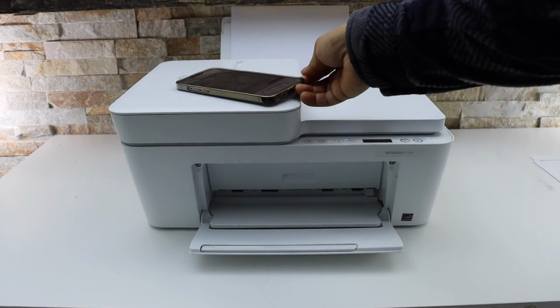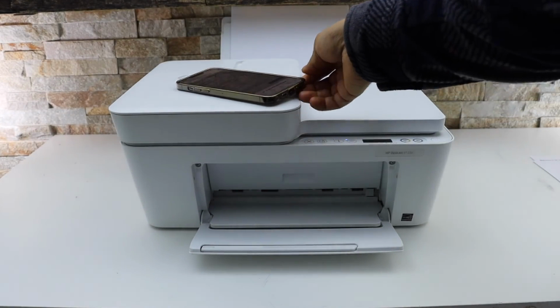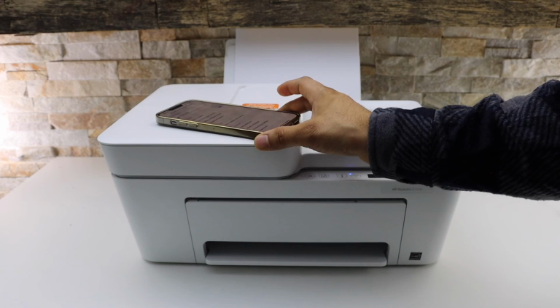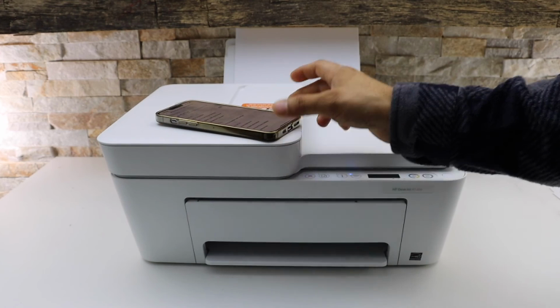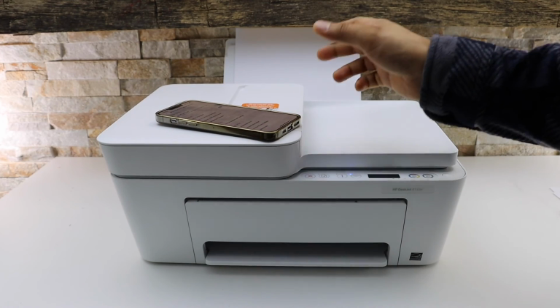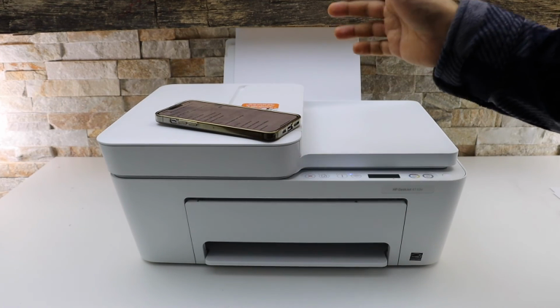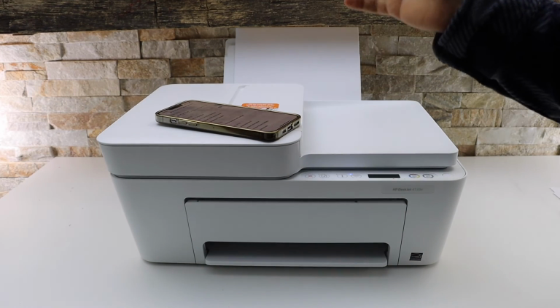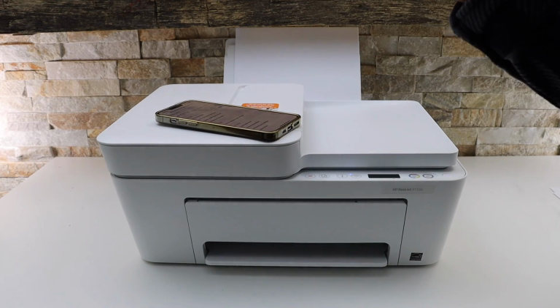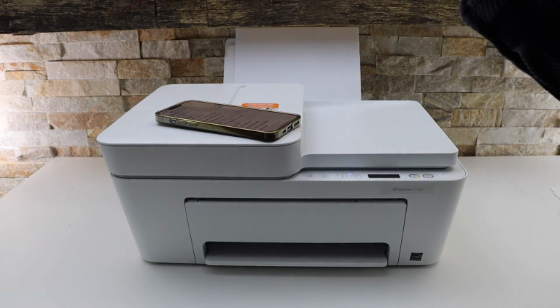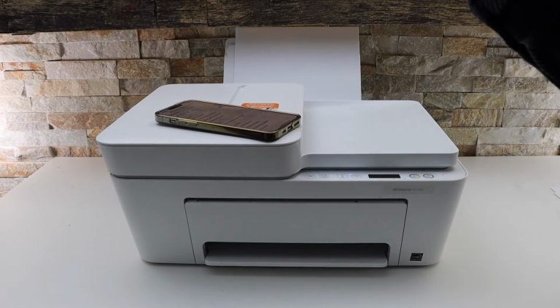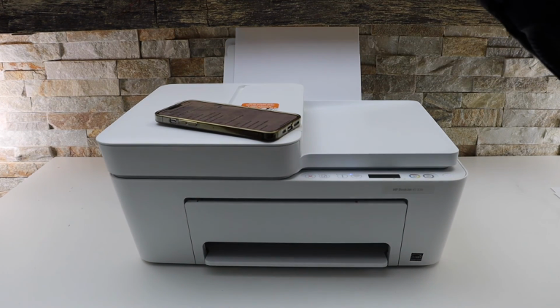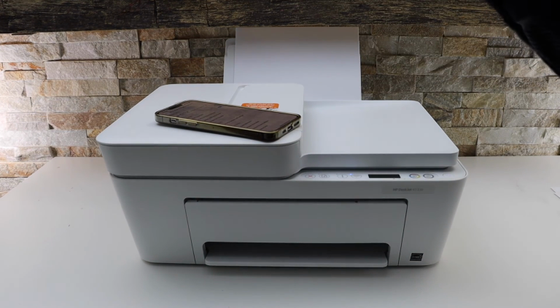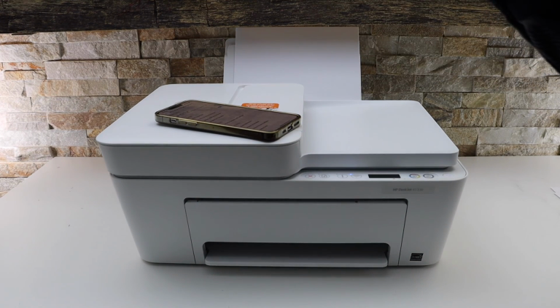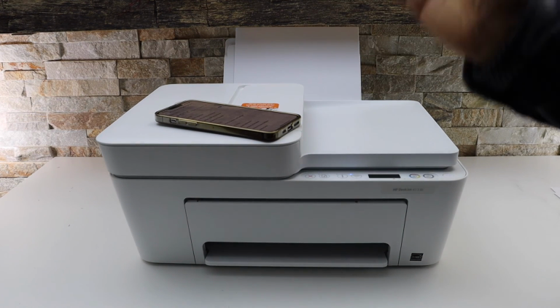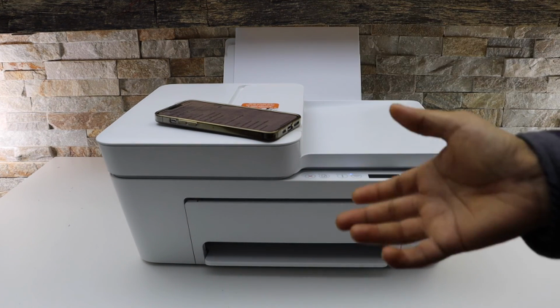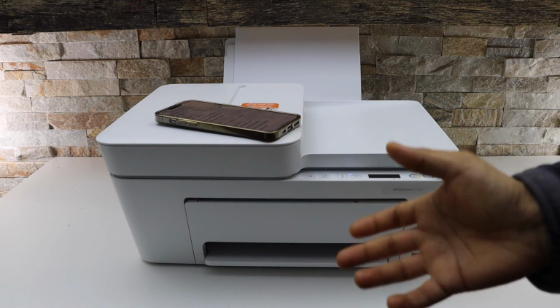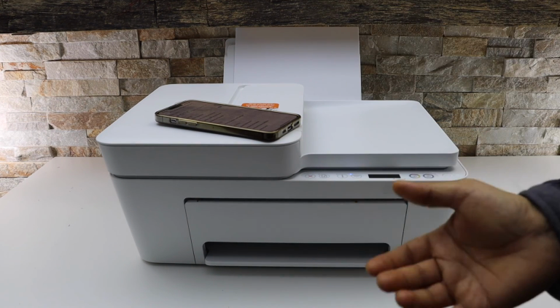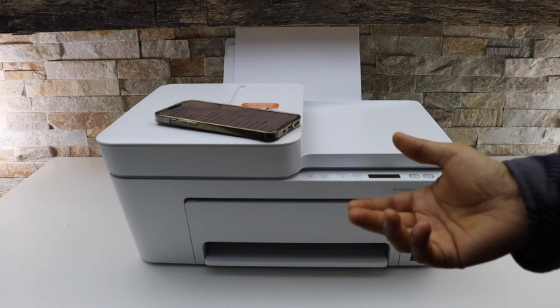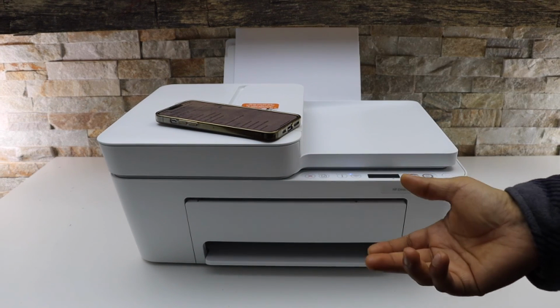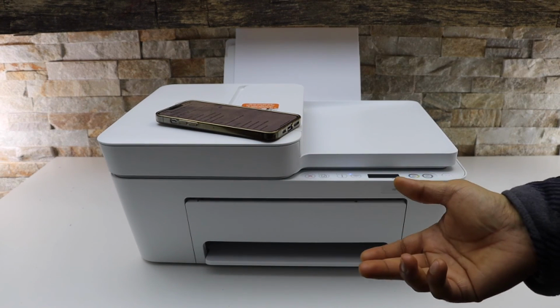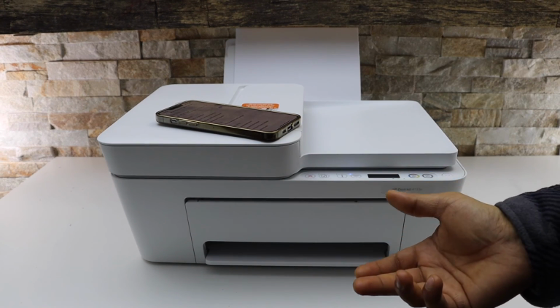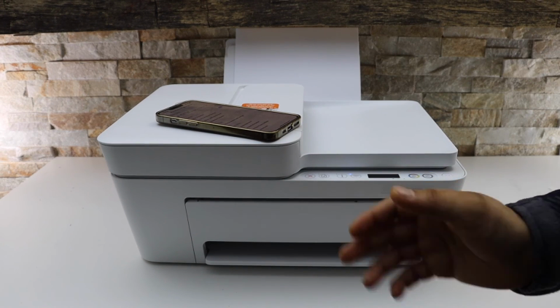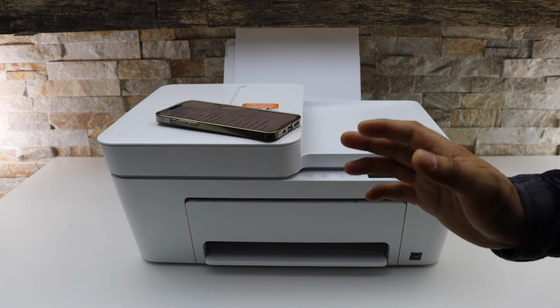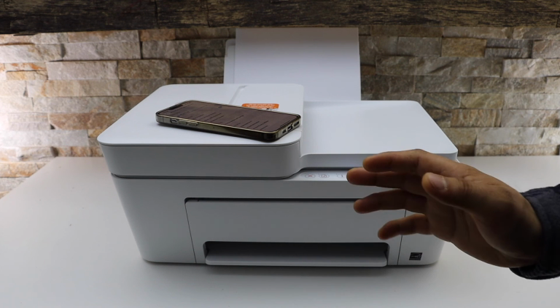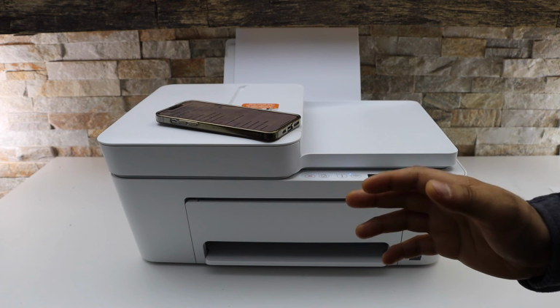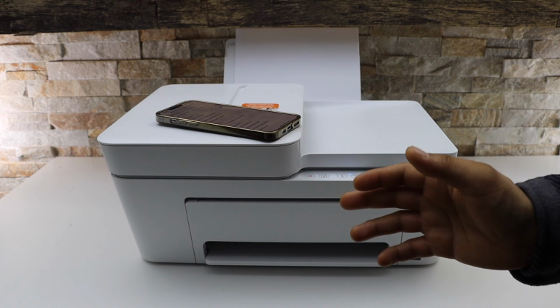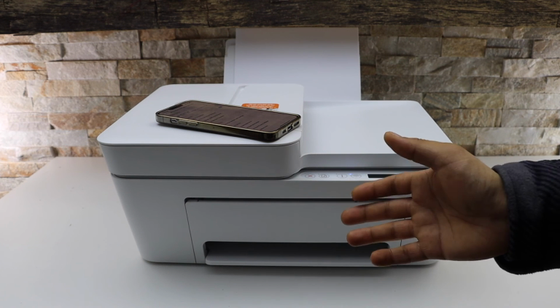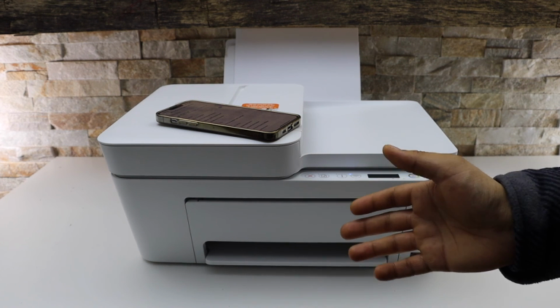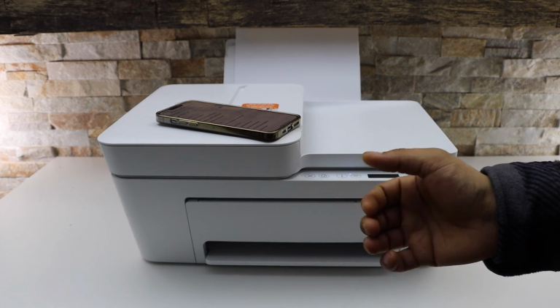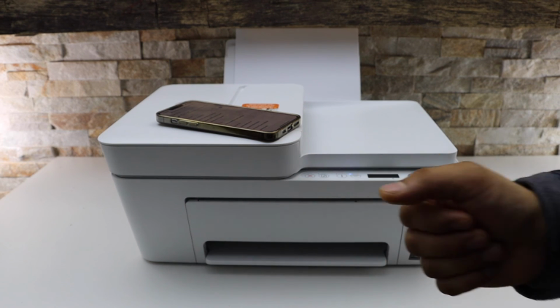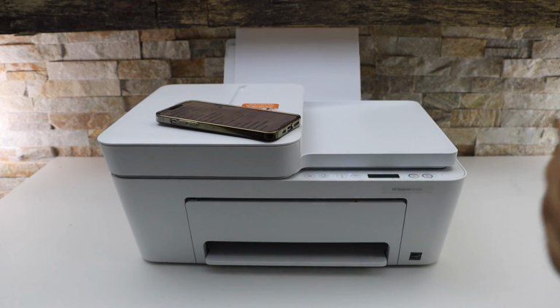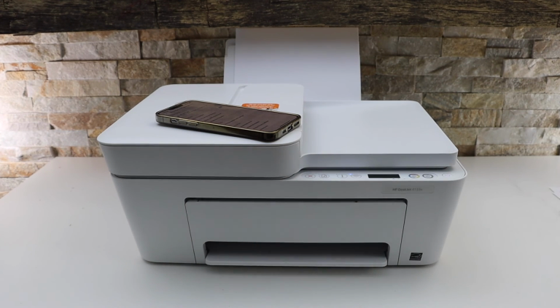It might take a couple of minutes — the printer will switch off and switch on by itself. This way we can reset the admin password of any HP printer using the HP Smart app. Thanks for watching.